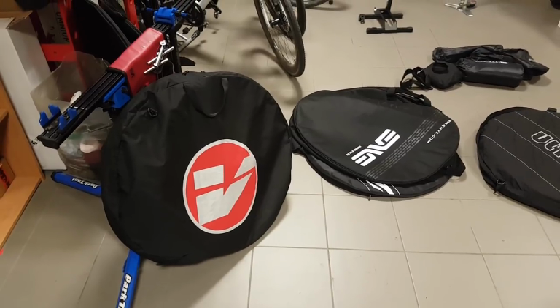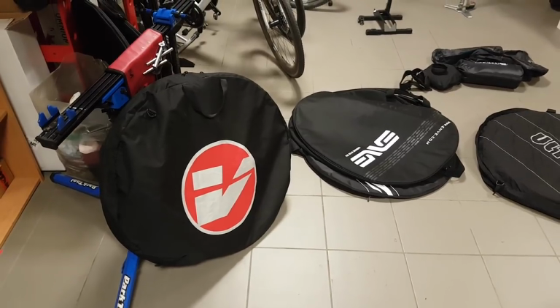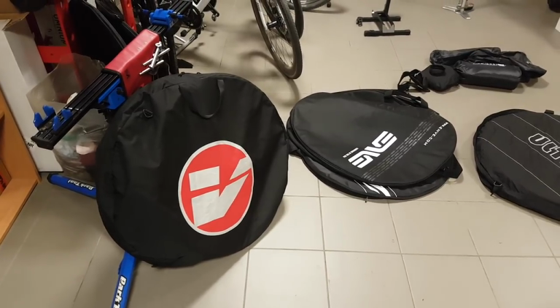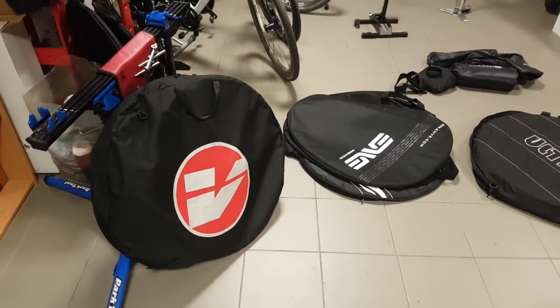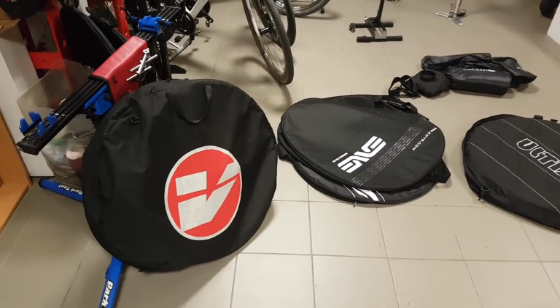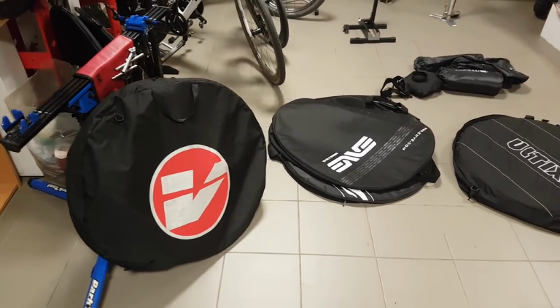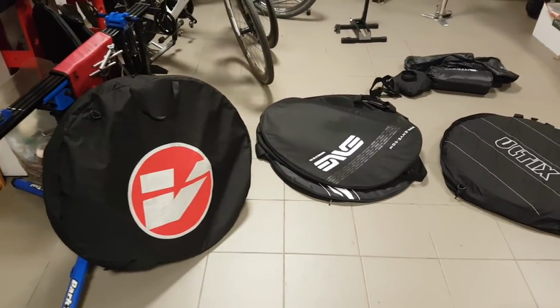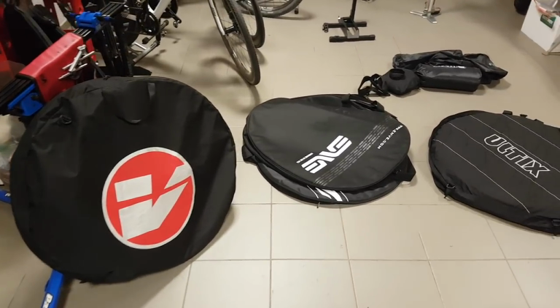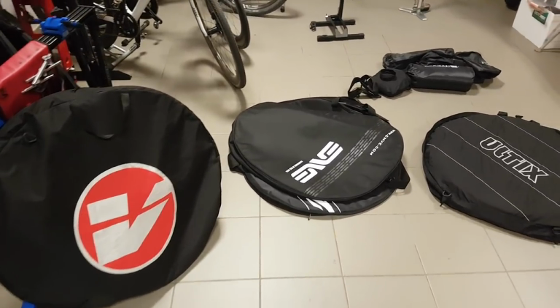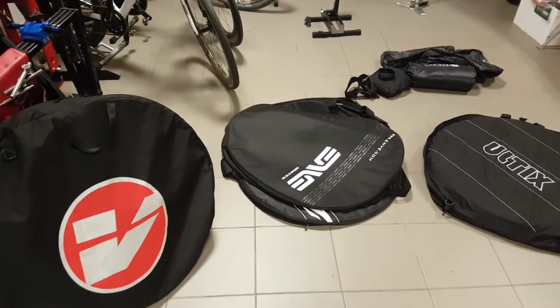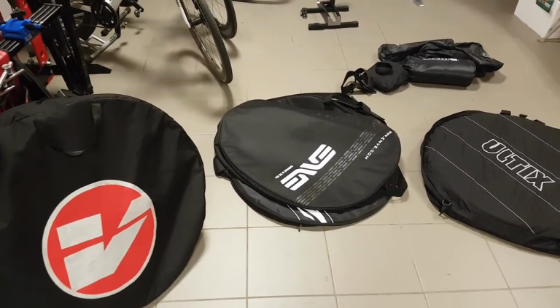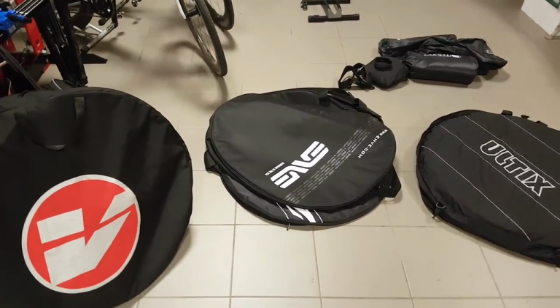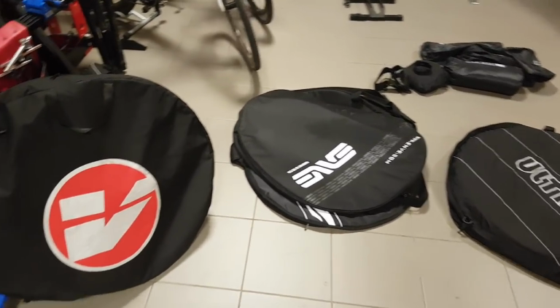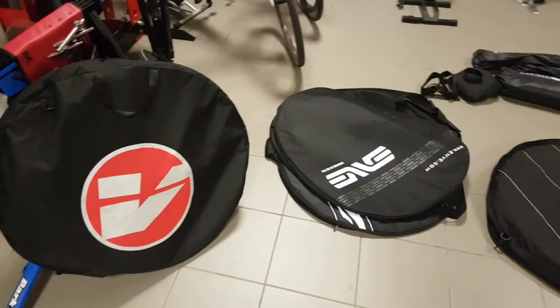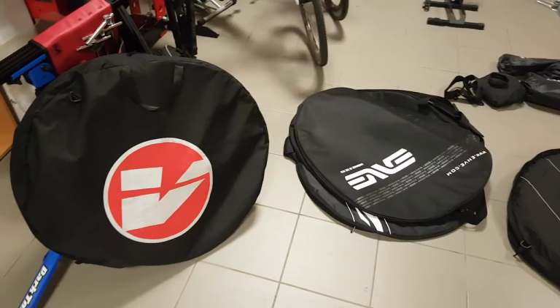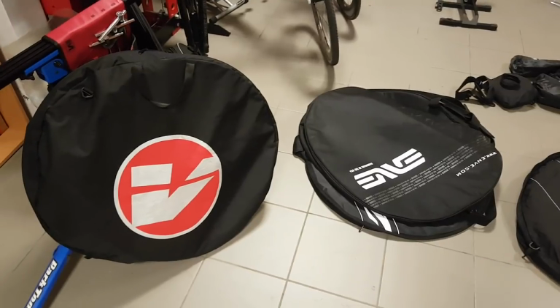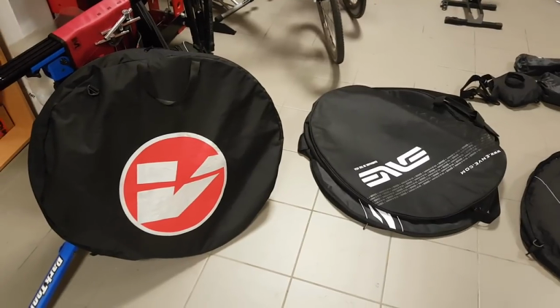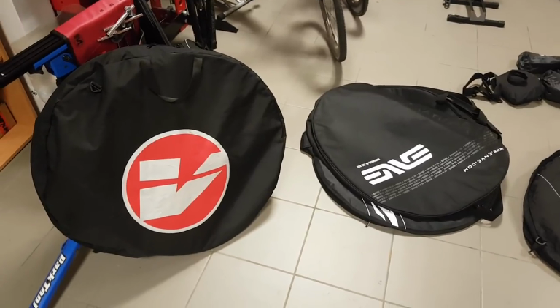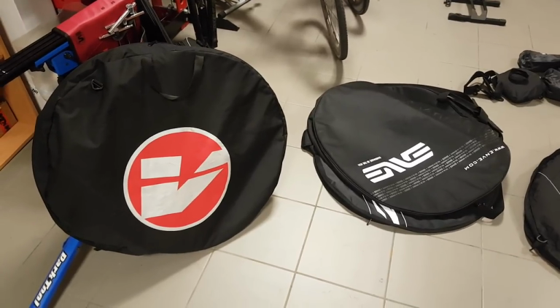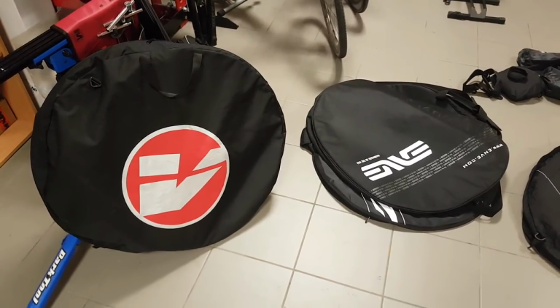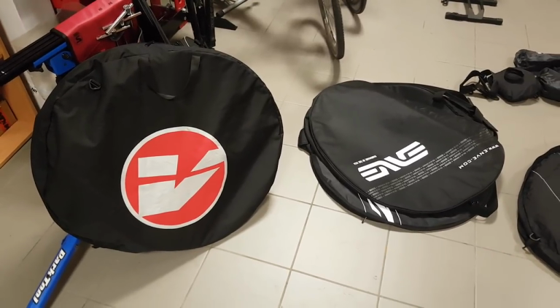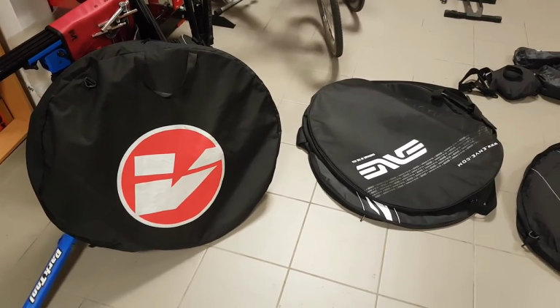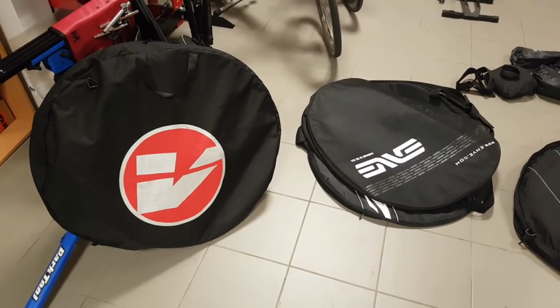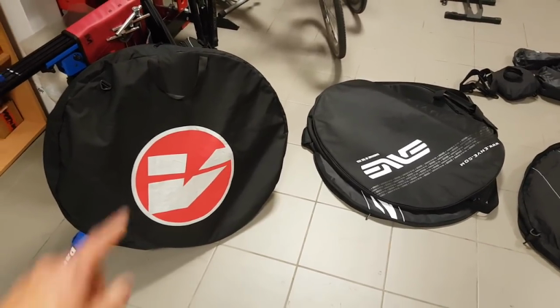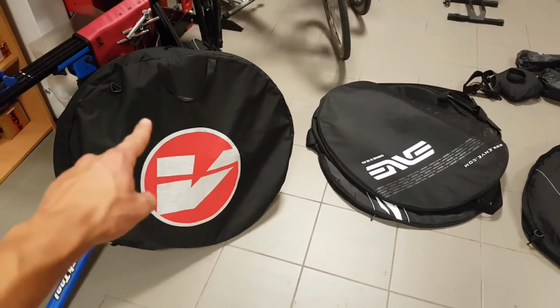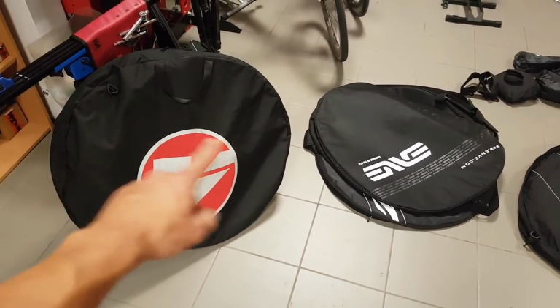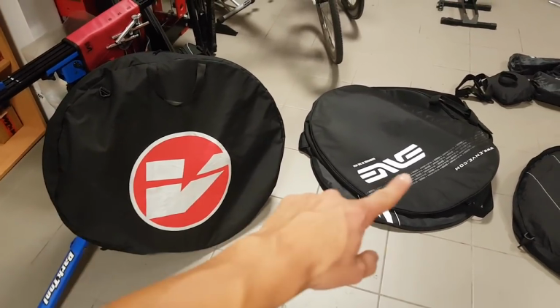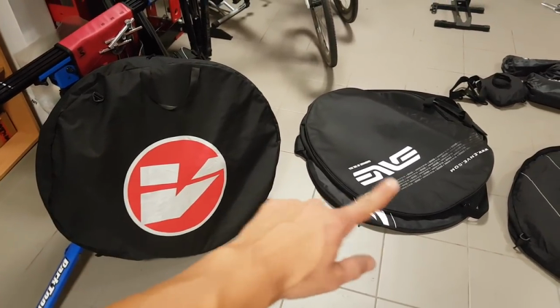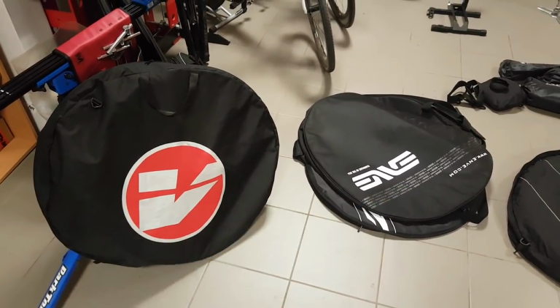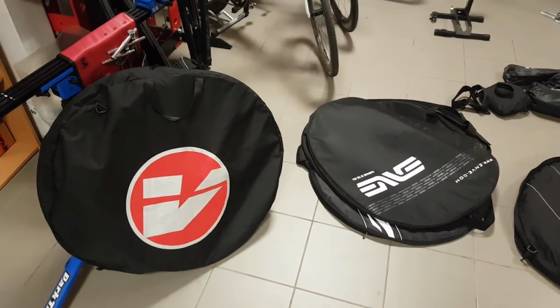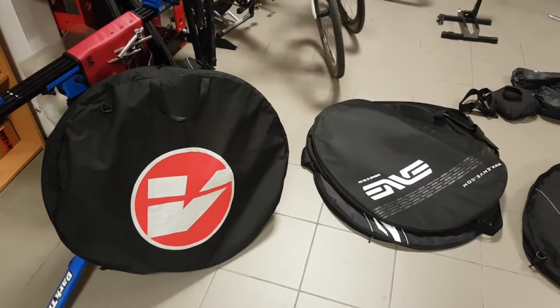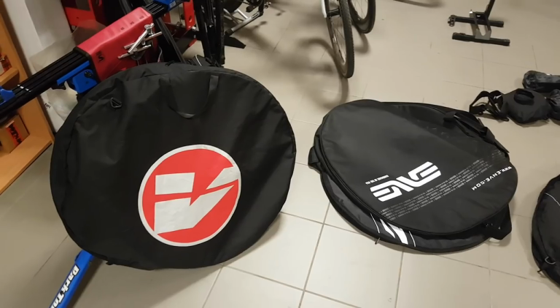Hi guys, Ron here and welcome to the workshop. Another wheel-related subject today and it's wheel transport and protection.